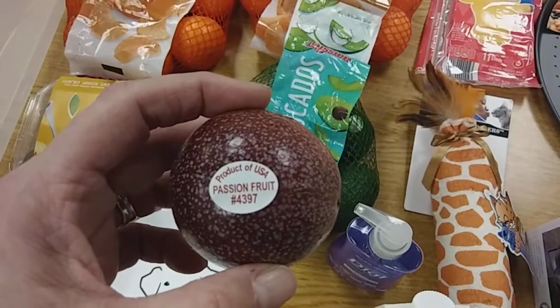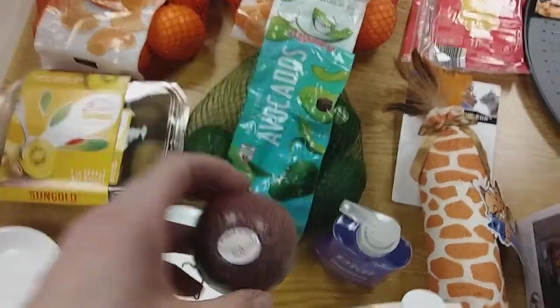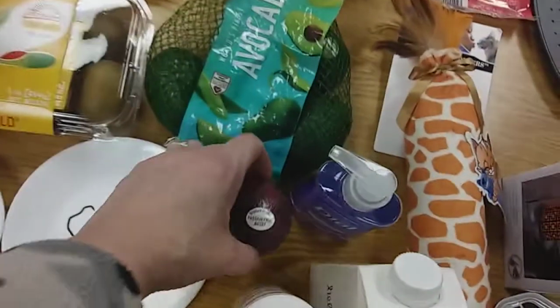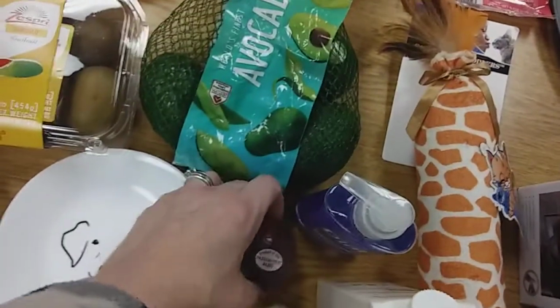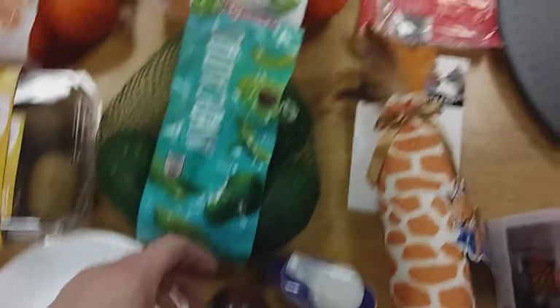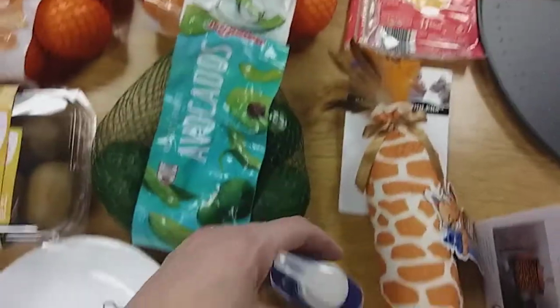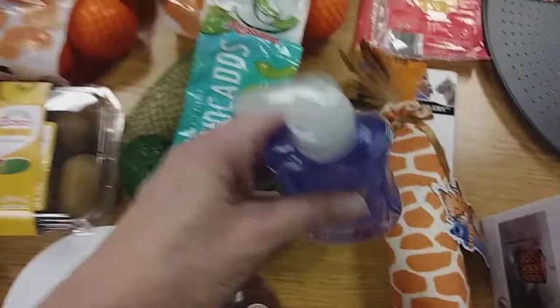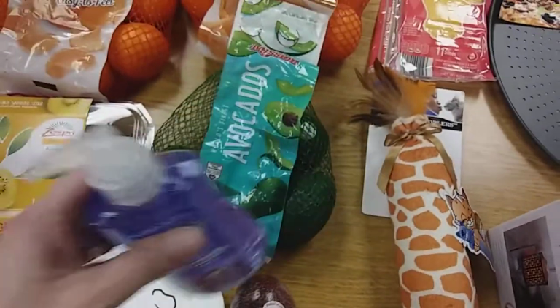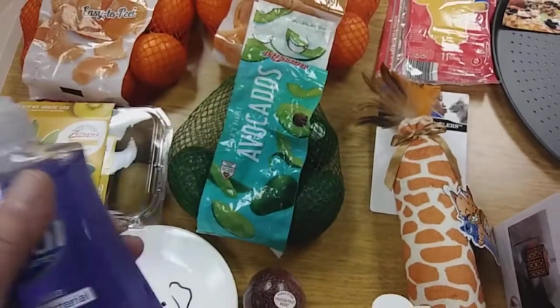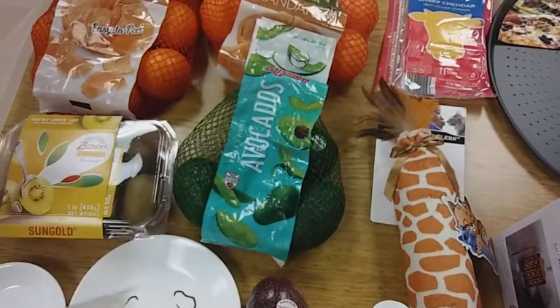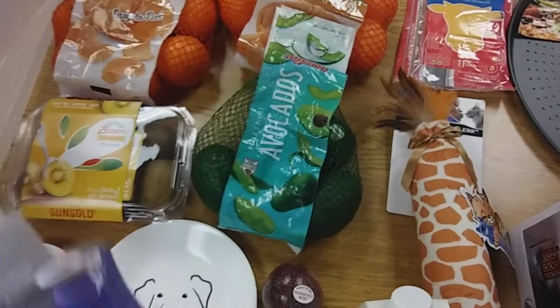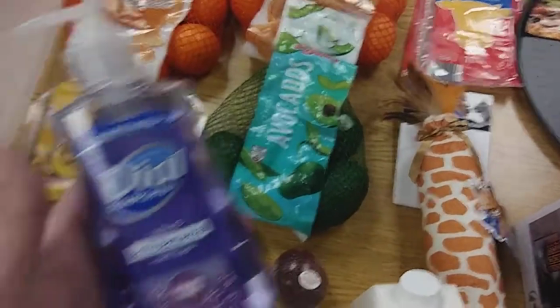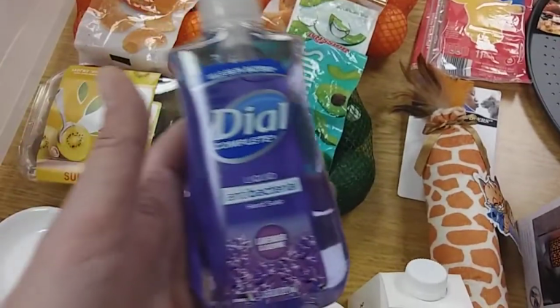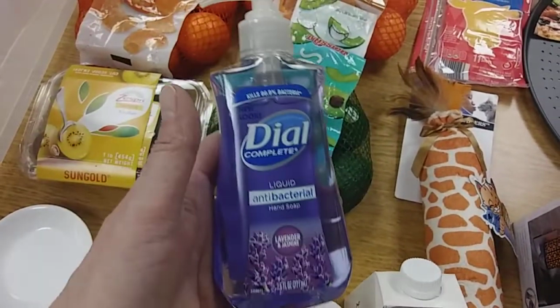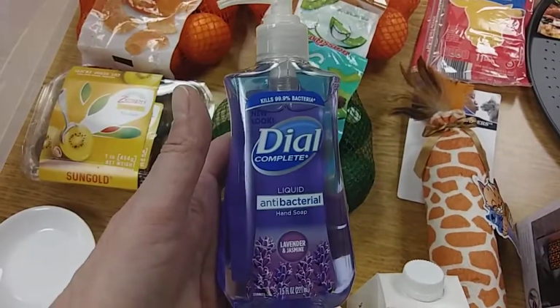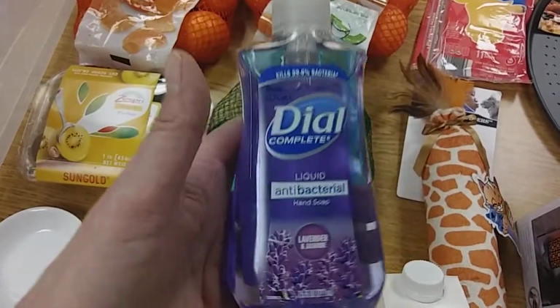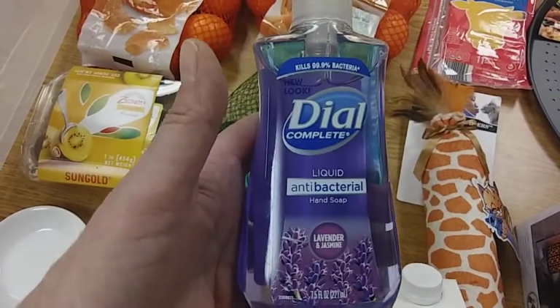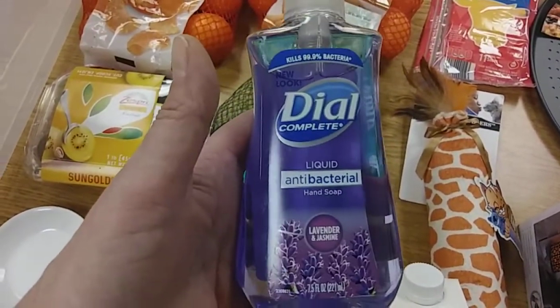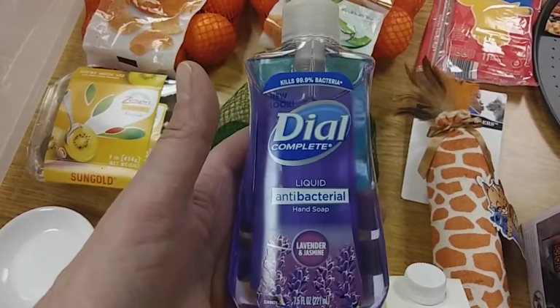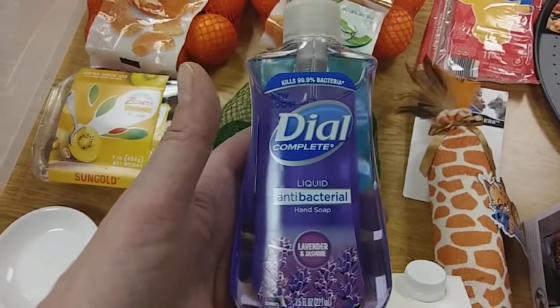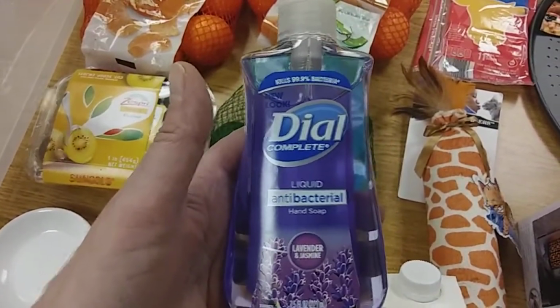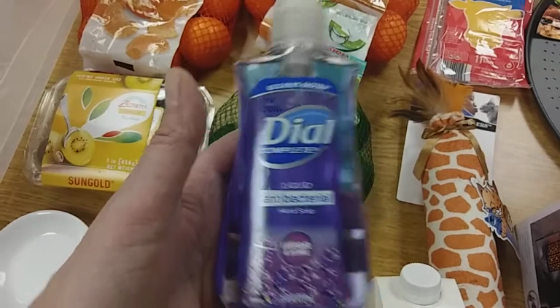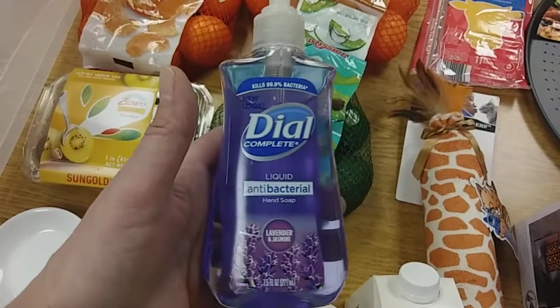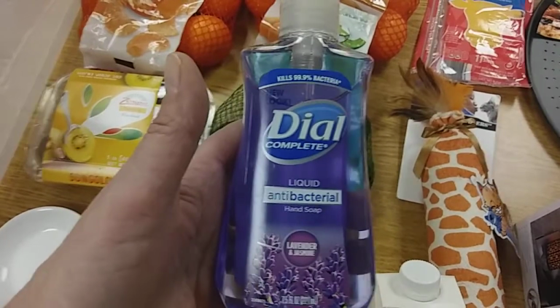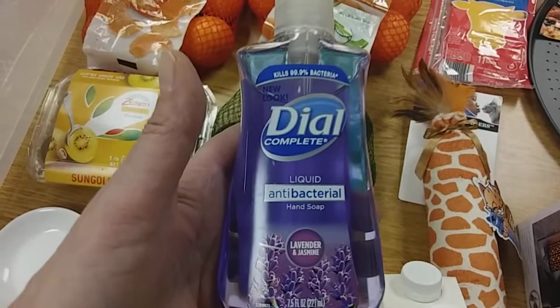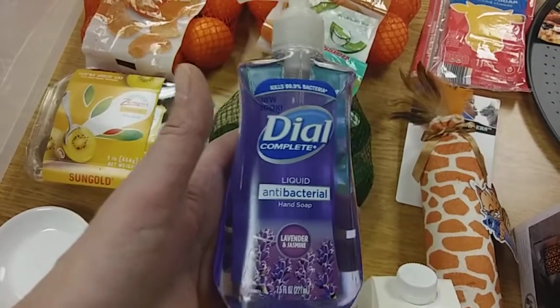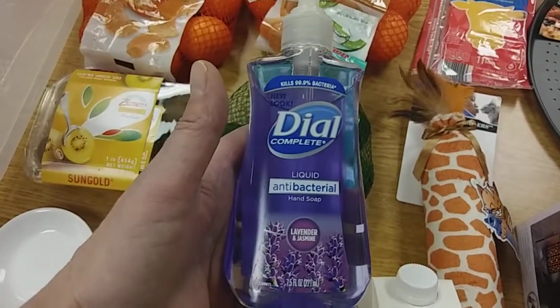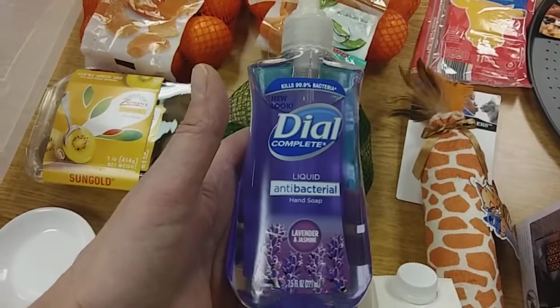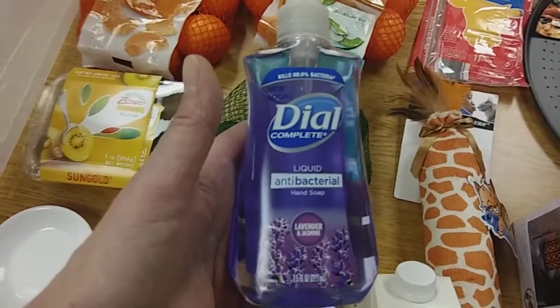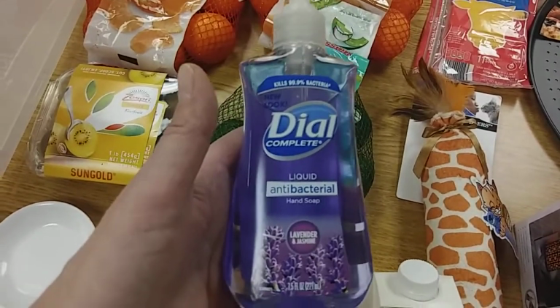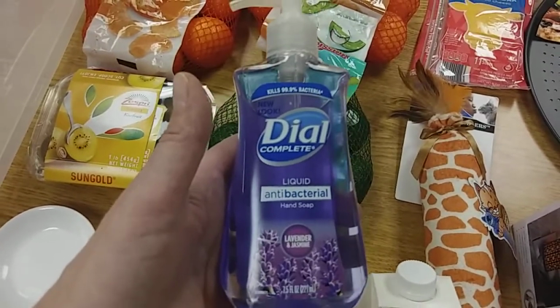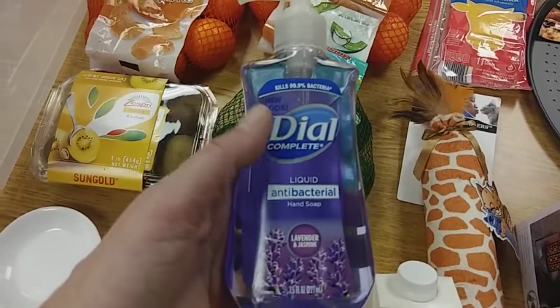I tried that star fruit — it was good. It reminded me of a tart pear; that's what it reminded me of. And I also tried the persimmon. Now those are in my last grocery haul video. The persimmon's really good — it's real sweet, nice and sweet.